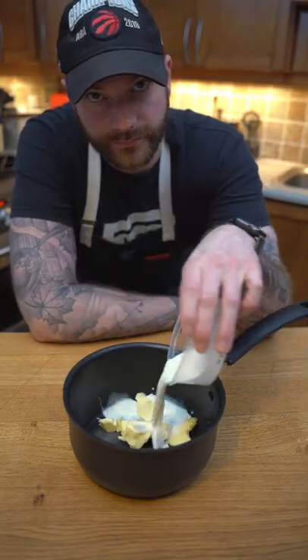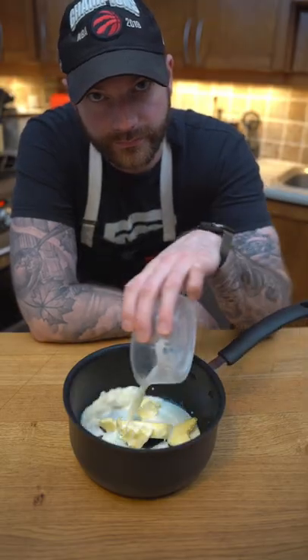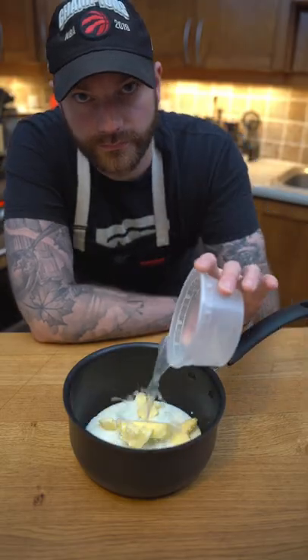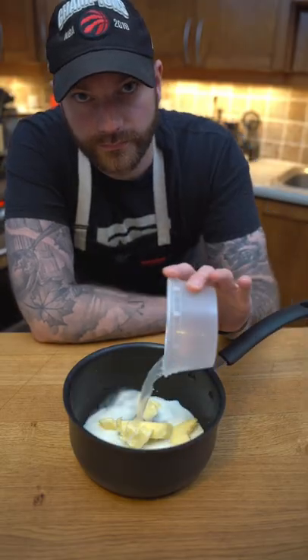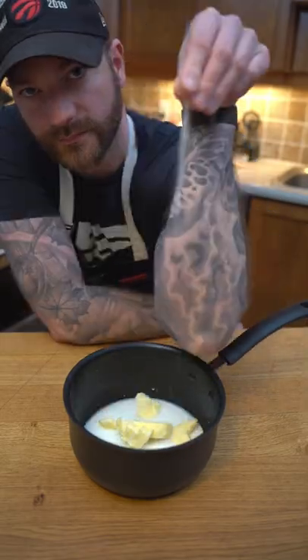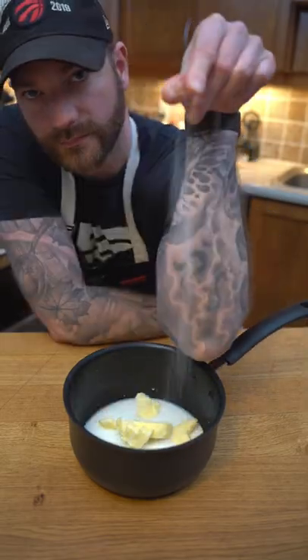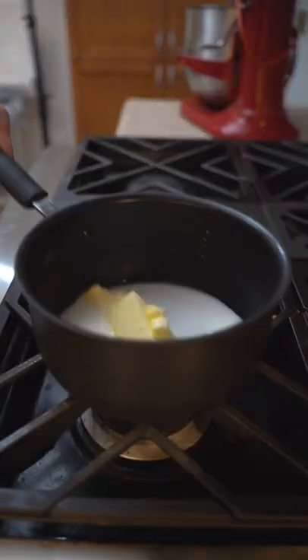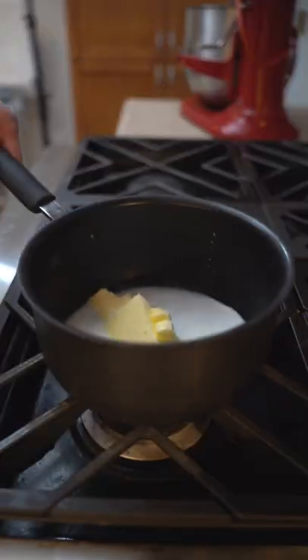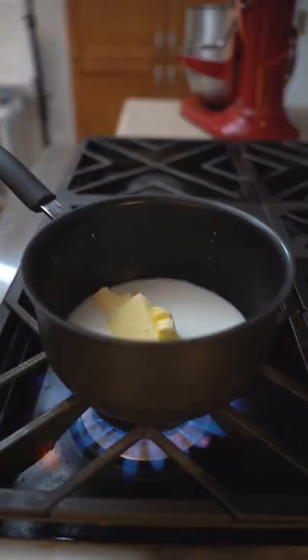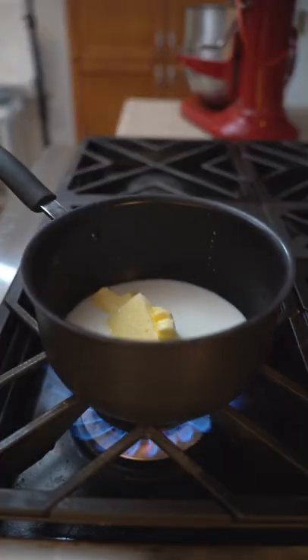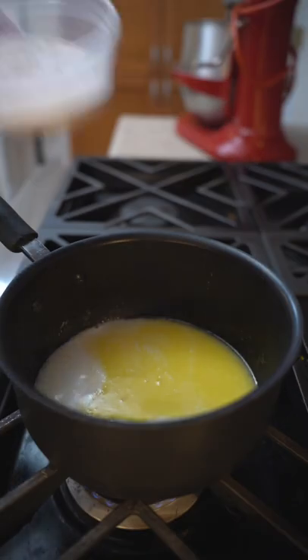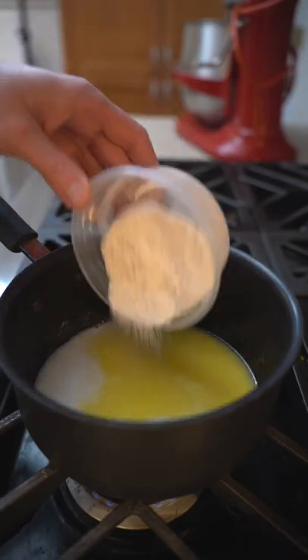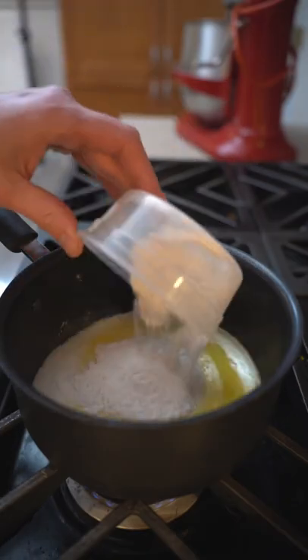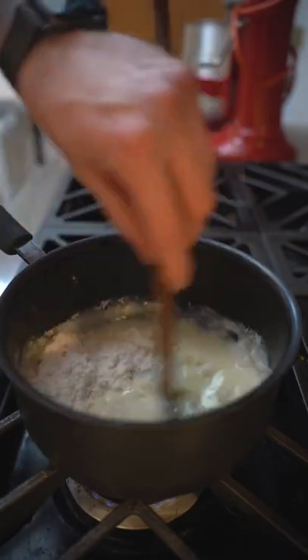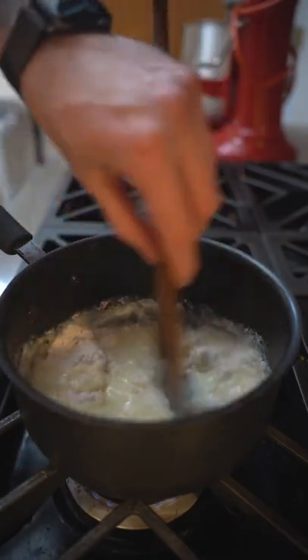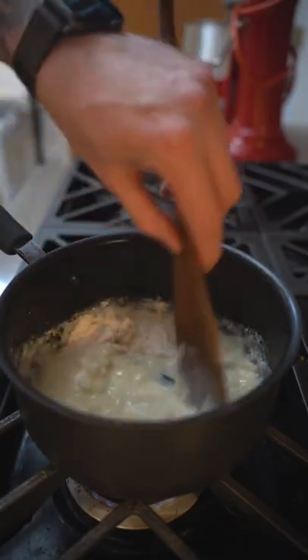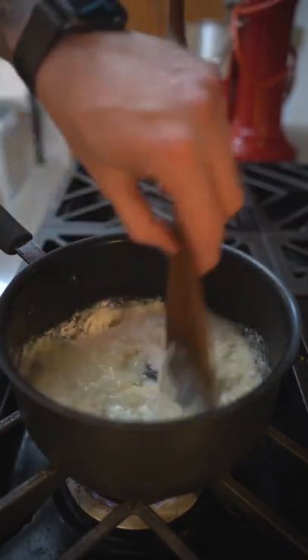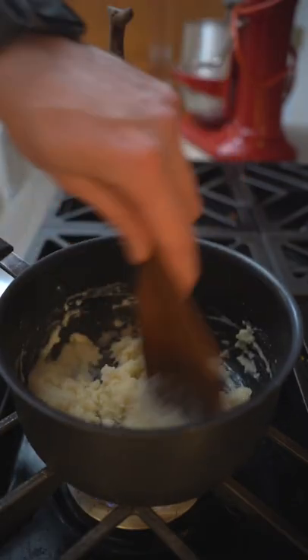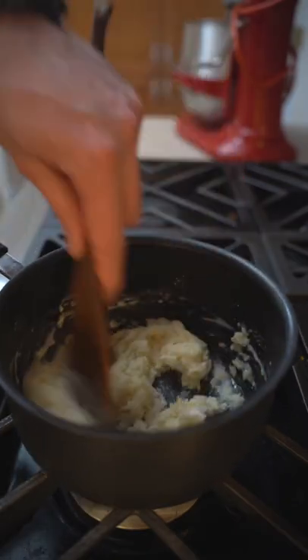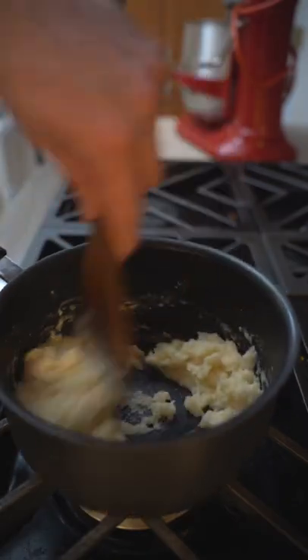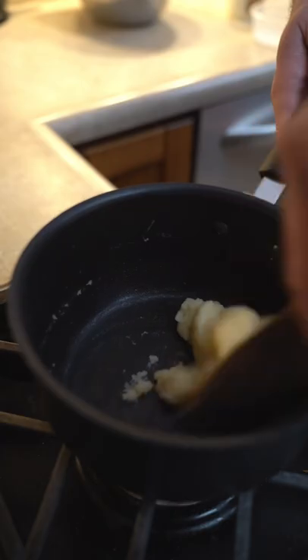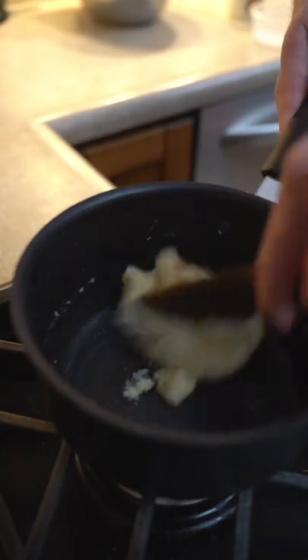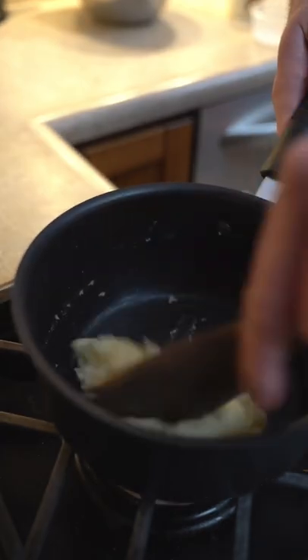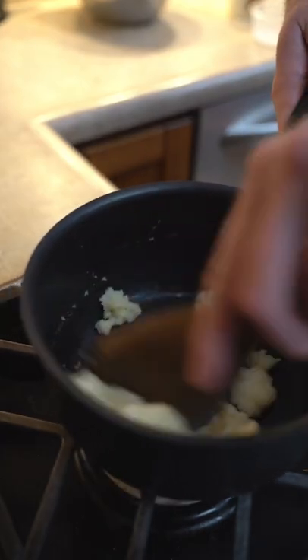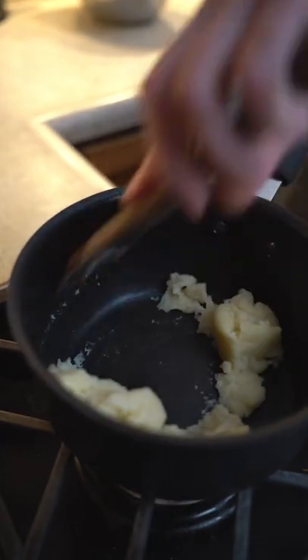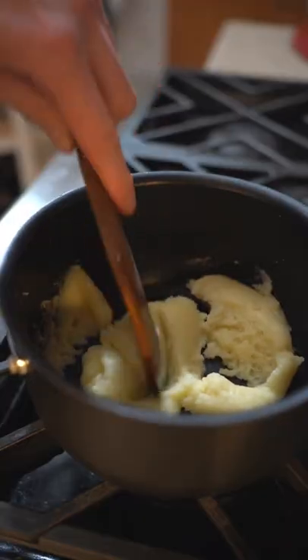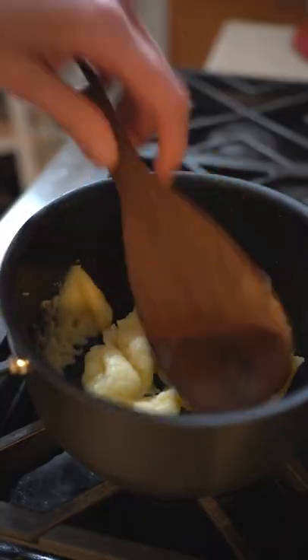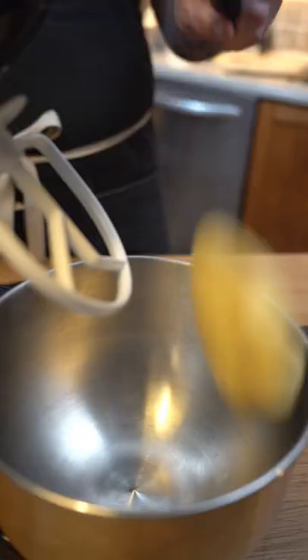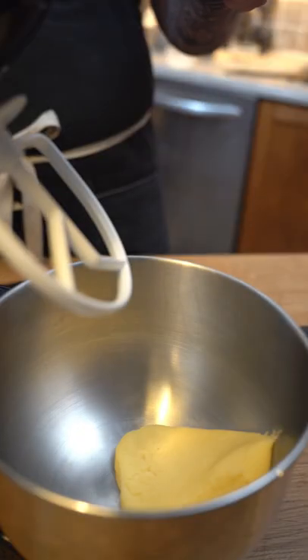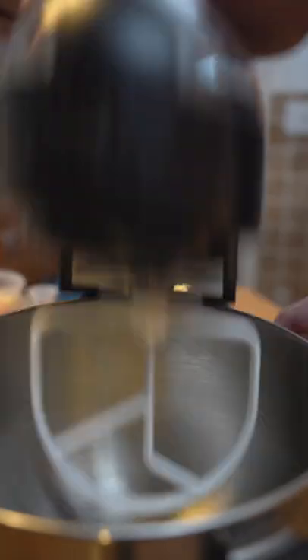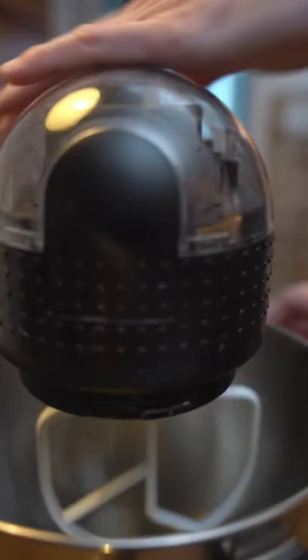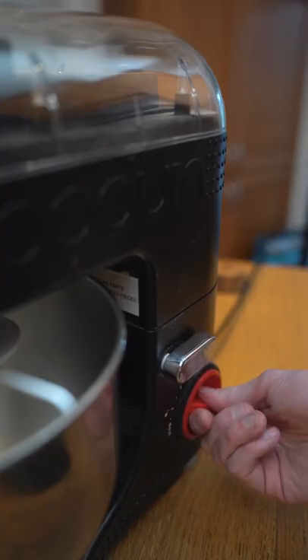In the pot, we're going to place some milk, water, butter, and salt. We'll melt that and add flour, mixing it until it's fully combined into a nice ball. Then we'll cool that ball down in the mixer with a paddle attachment.